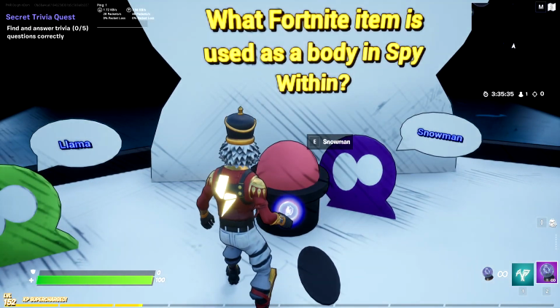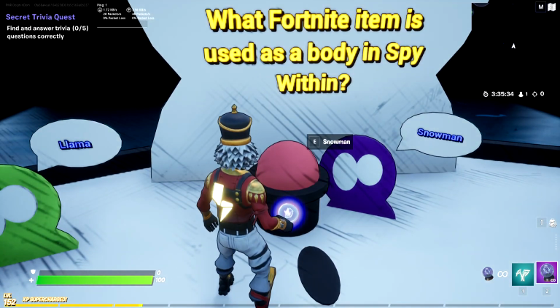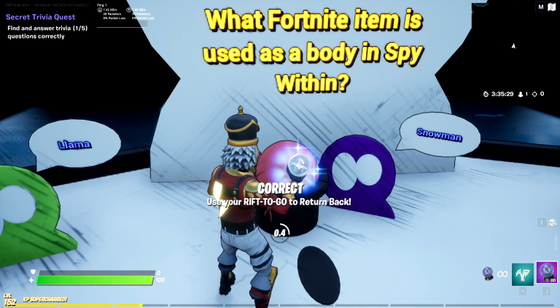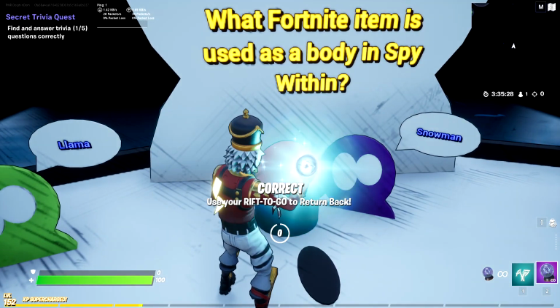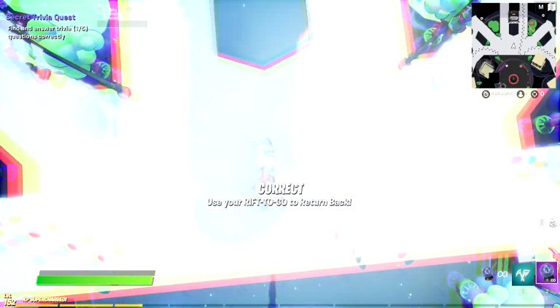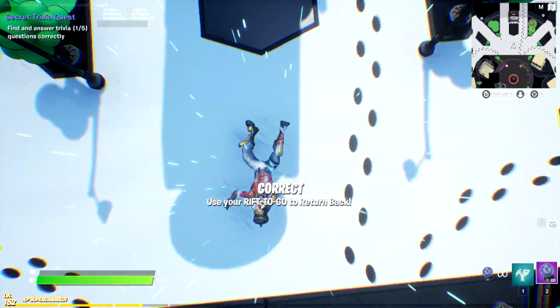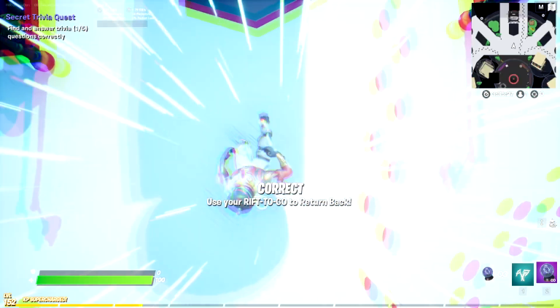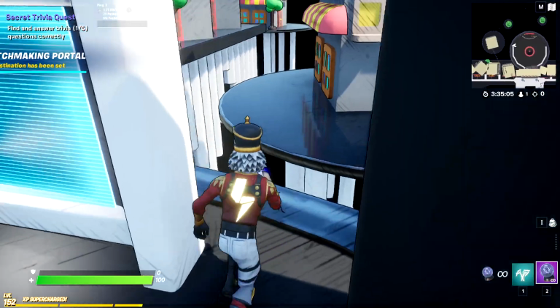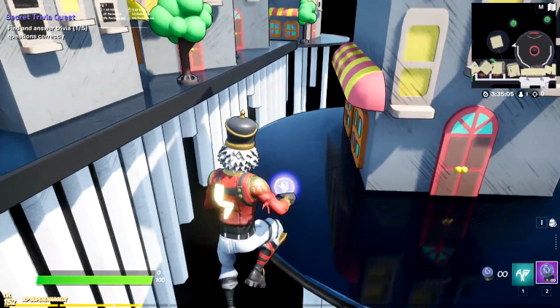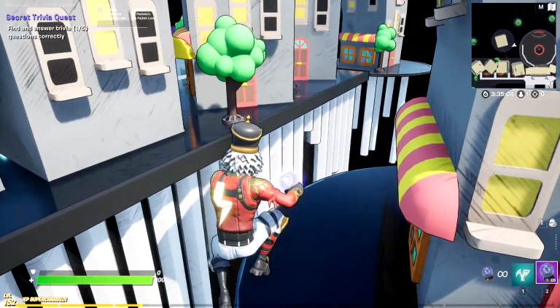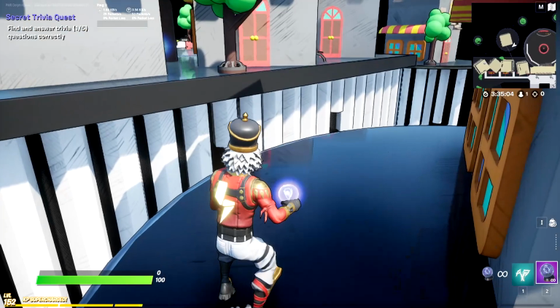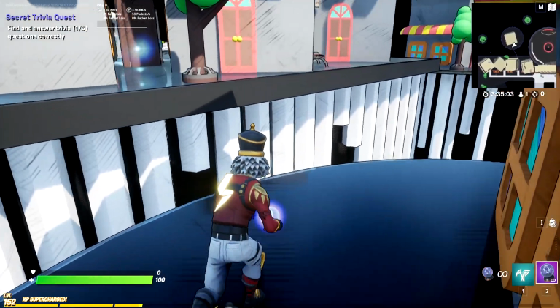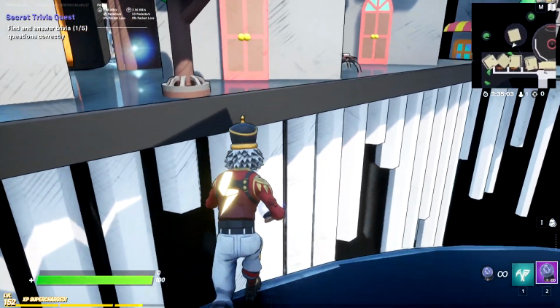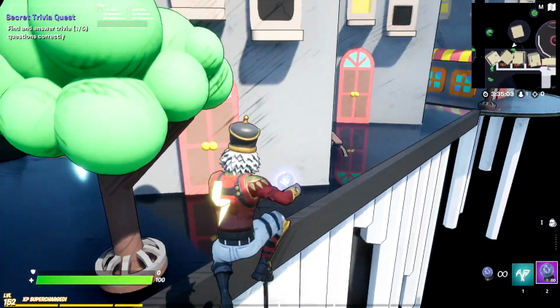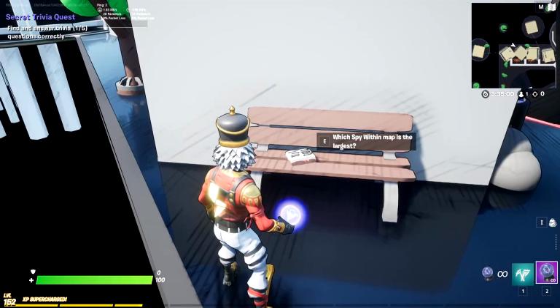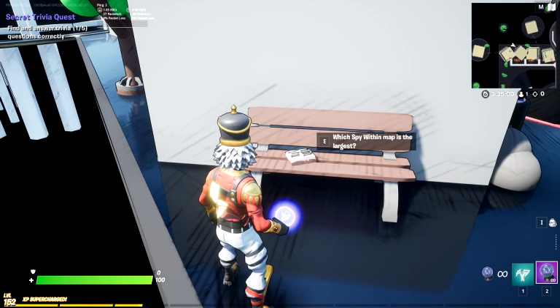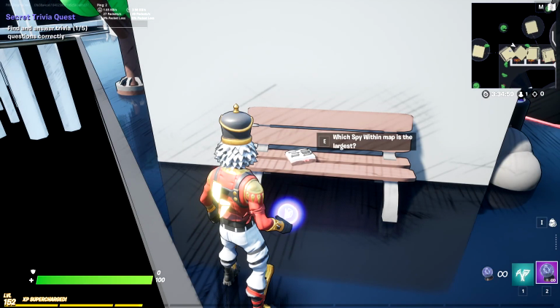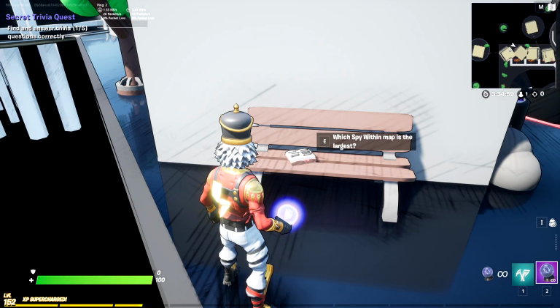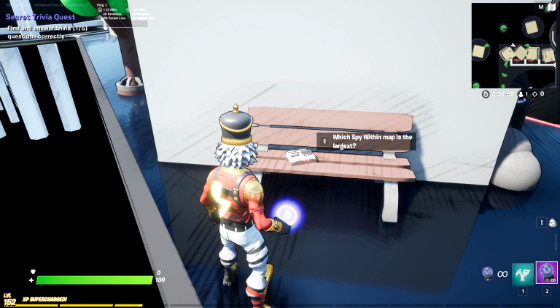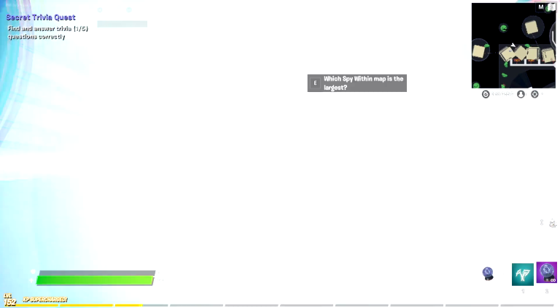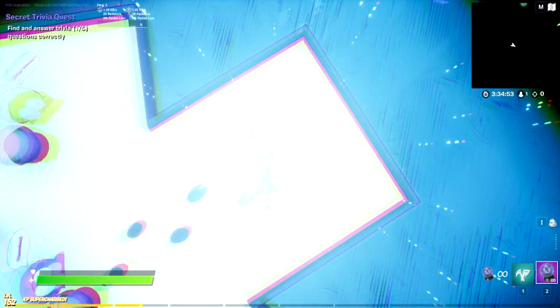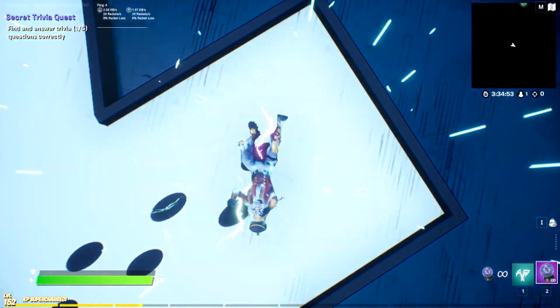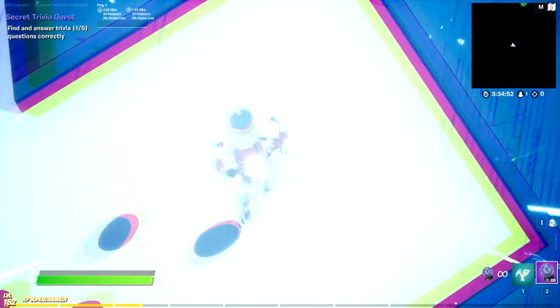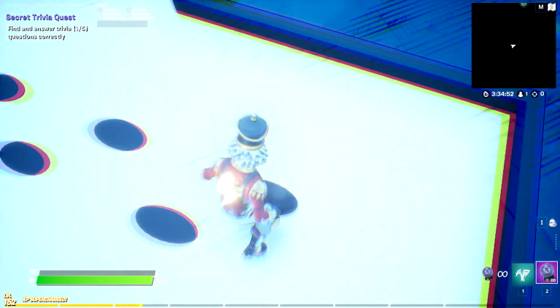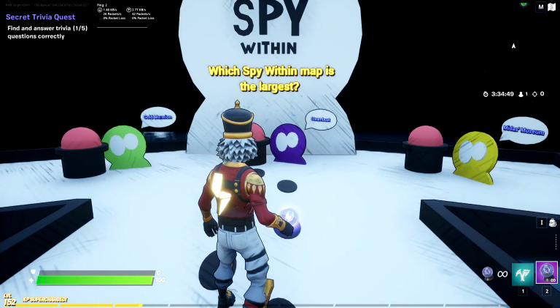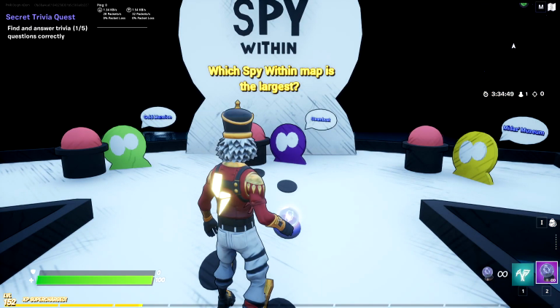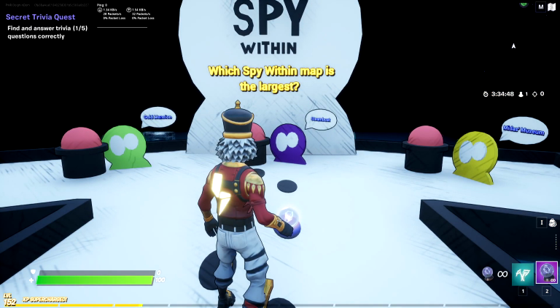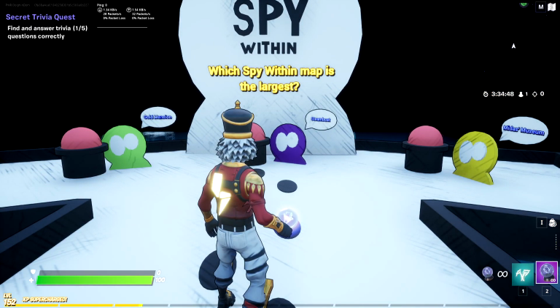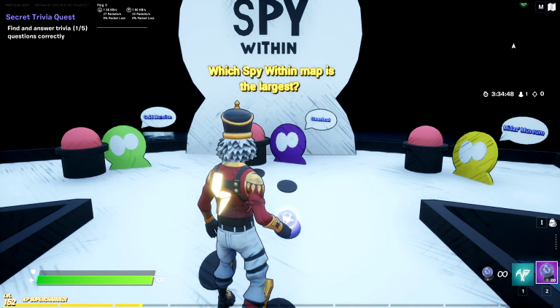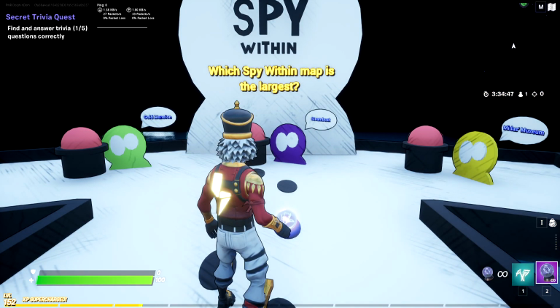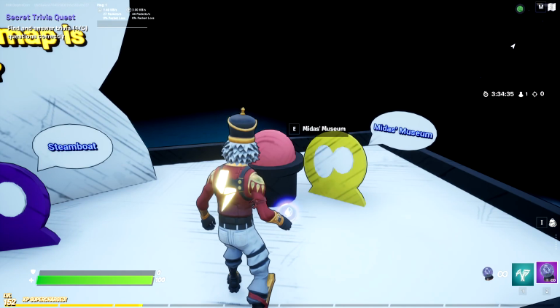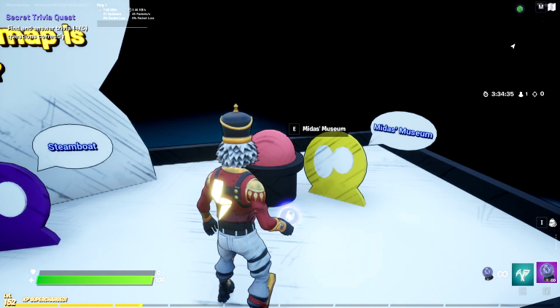Press the button, rift to go out, and onto the next book, which can be found behind the front left hand corner buildings of the hub on the bench. Use the rift to go and you're met with: which Spy Within map is the largest? And that would be Midas's Museum.